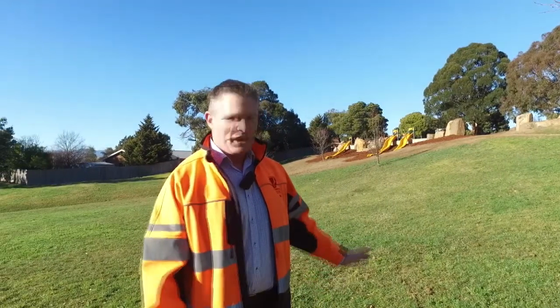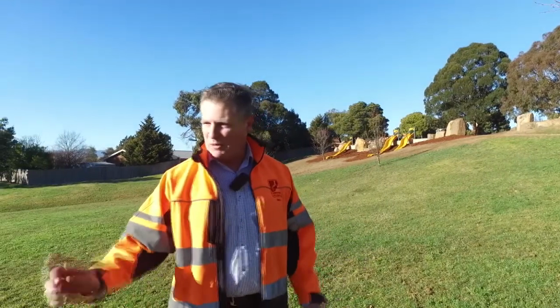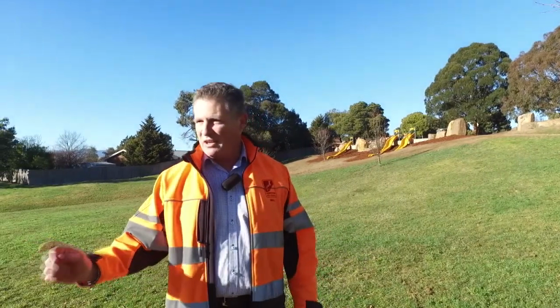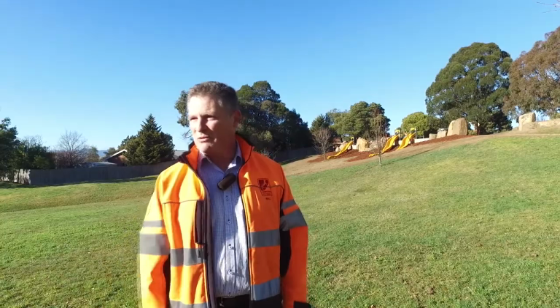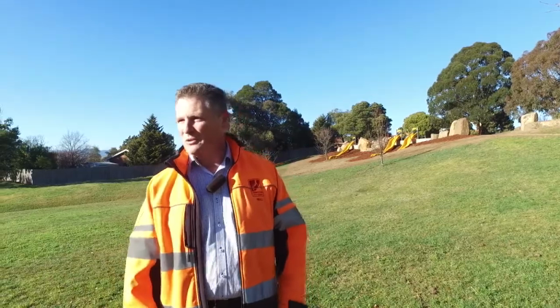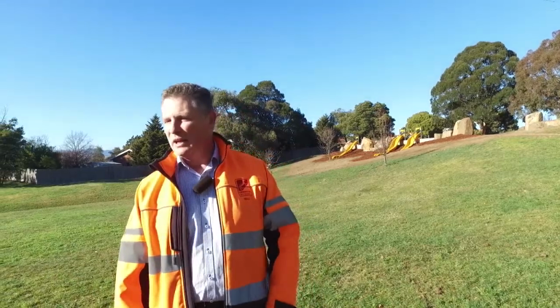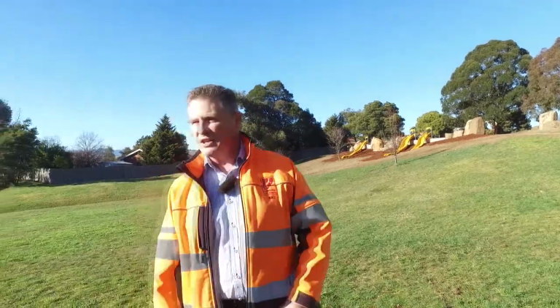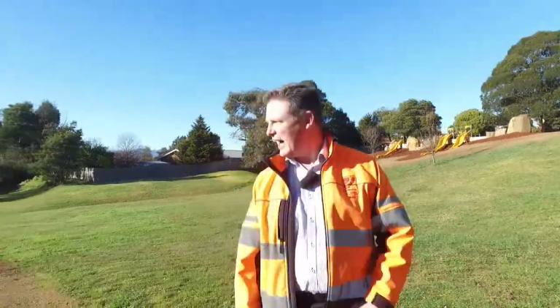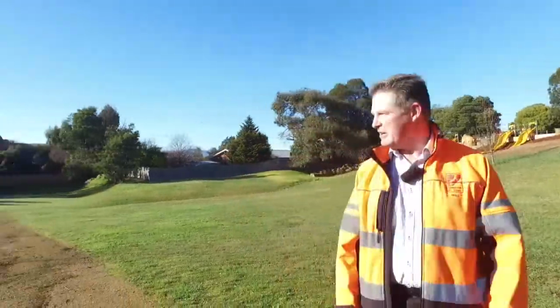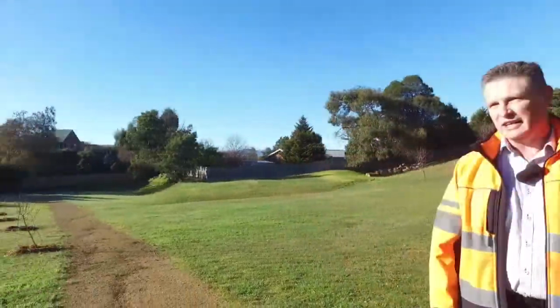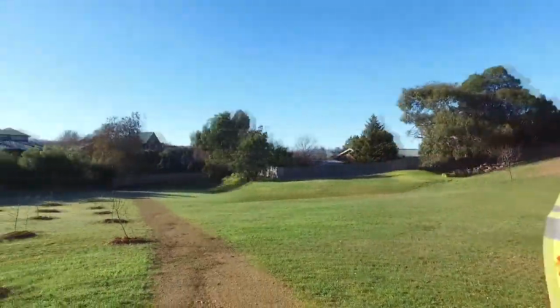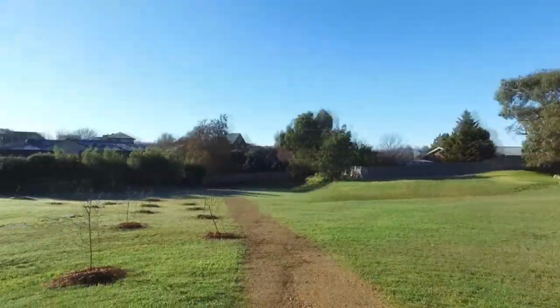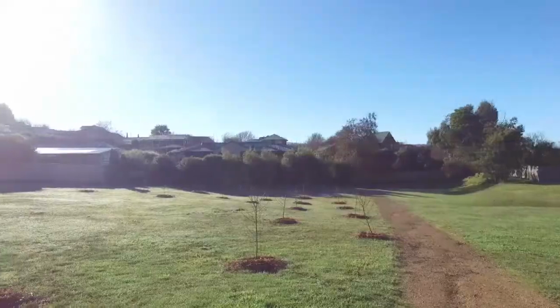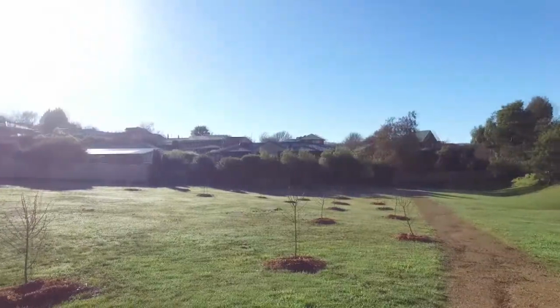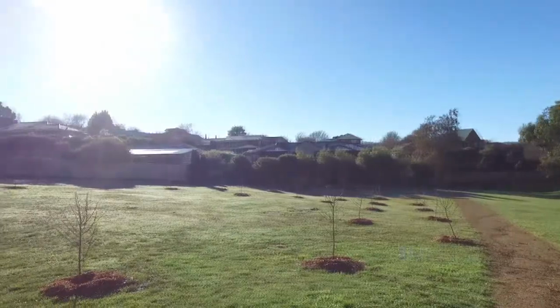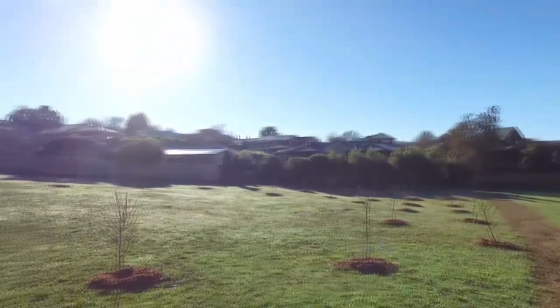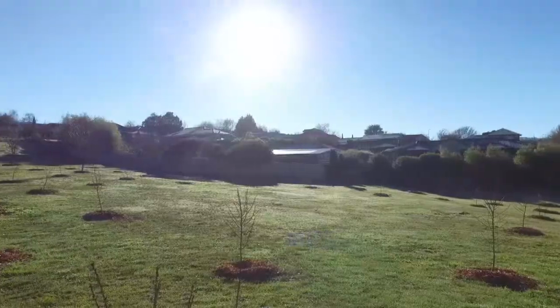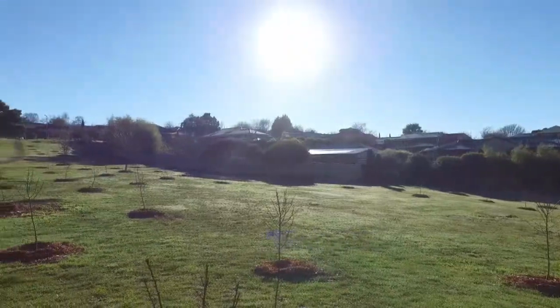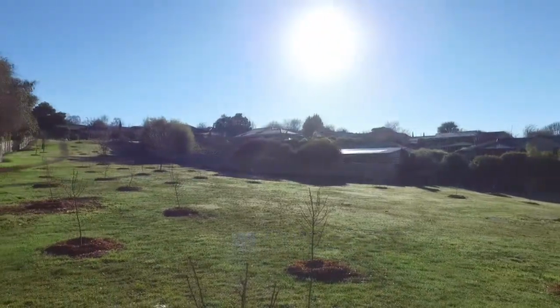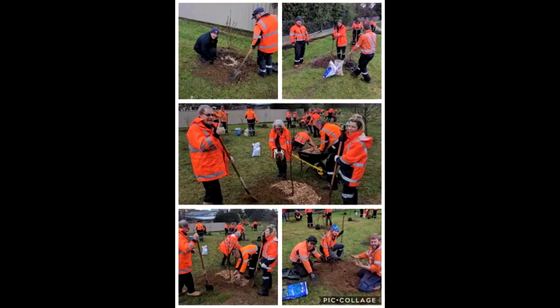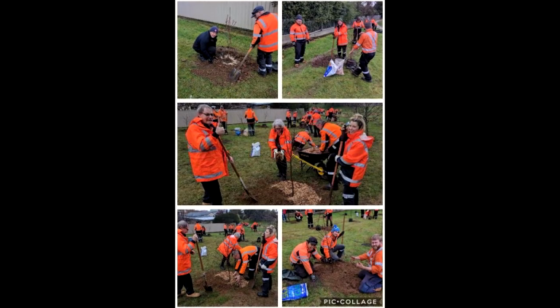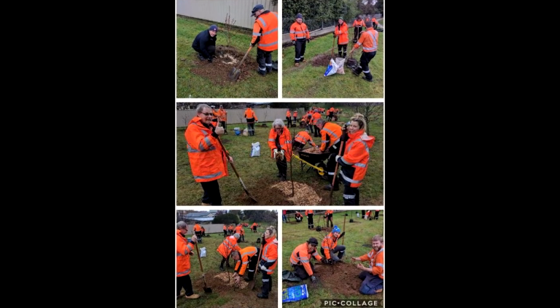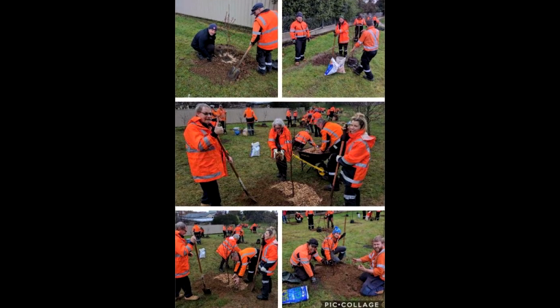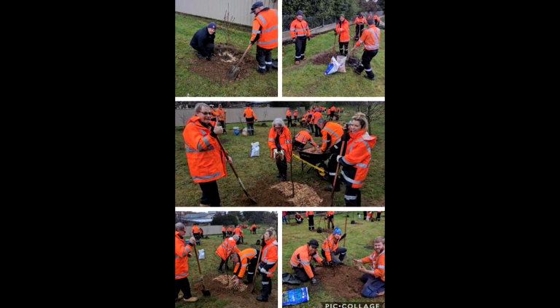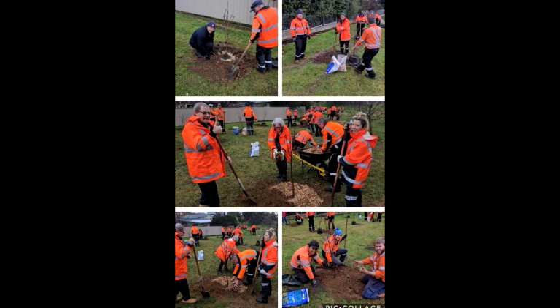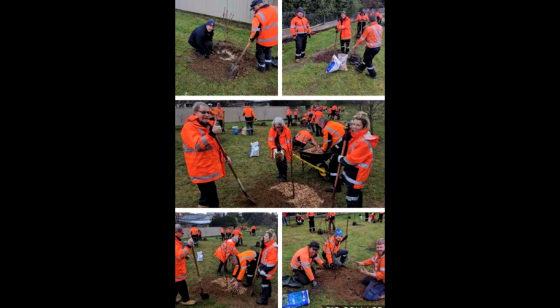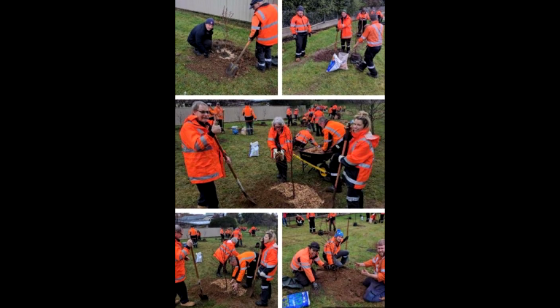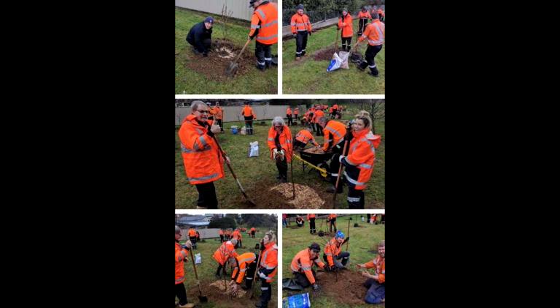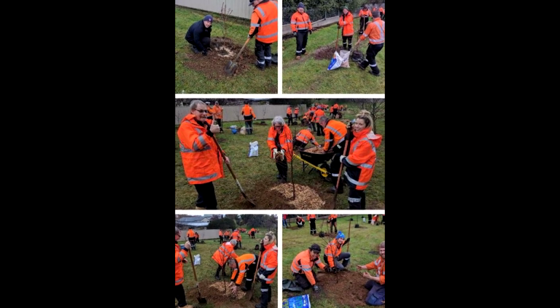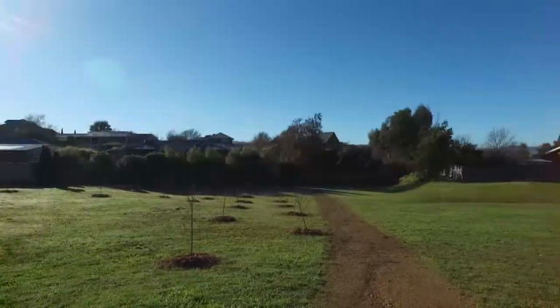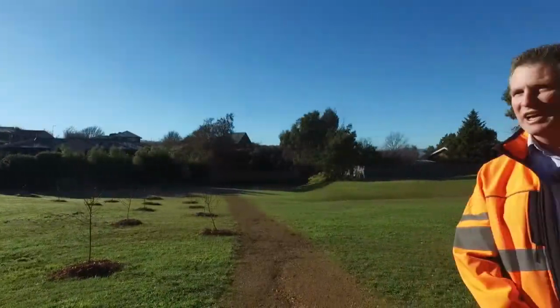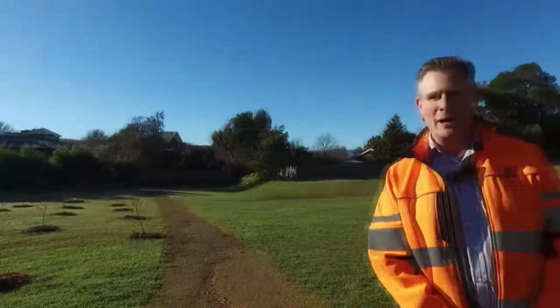Just behind me over here we've also planted 90 almond trees in an orchard pattern. It was a fairly dead space in the park but it should be a really nice feature as they mature and the community can start to harvest the almonds.